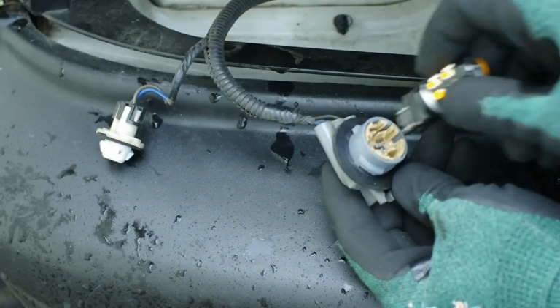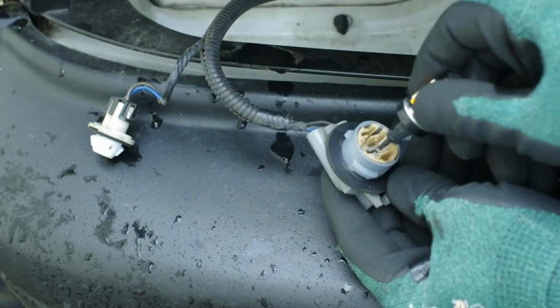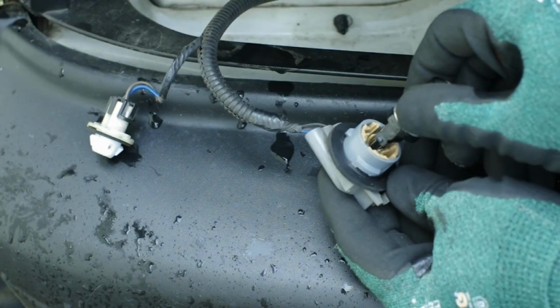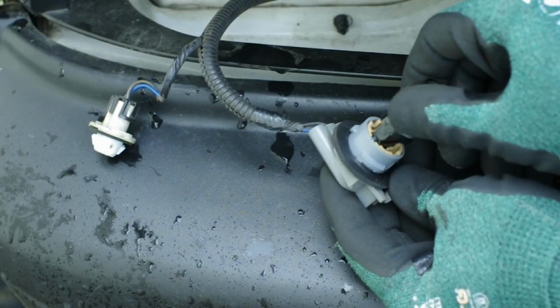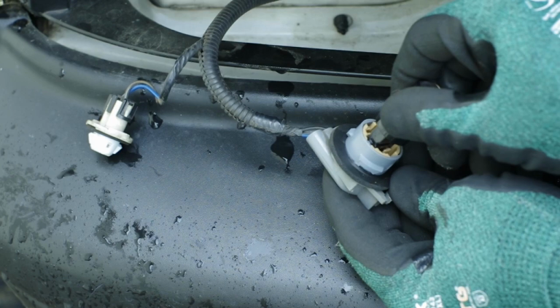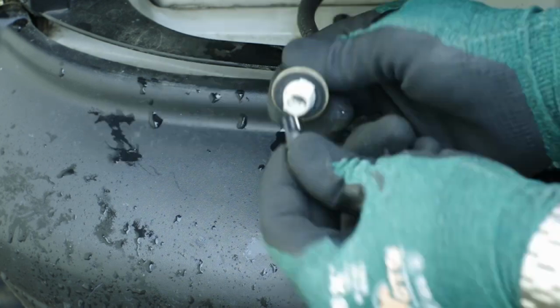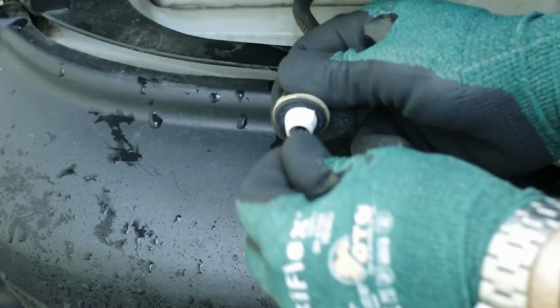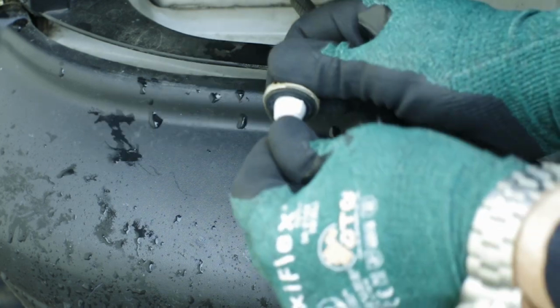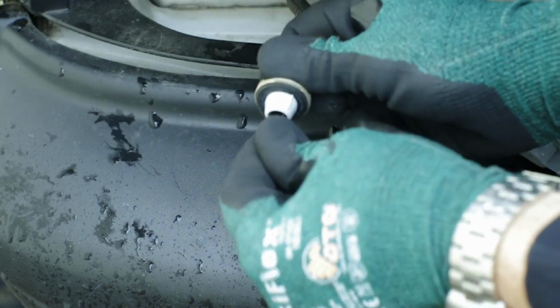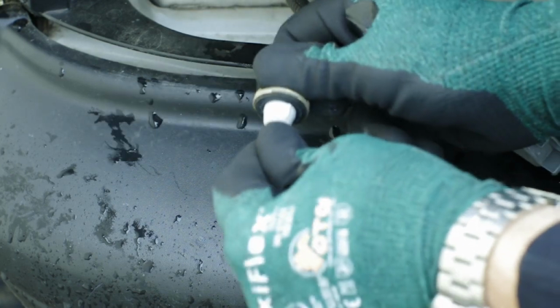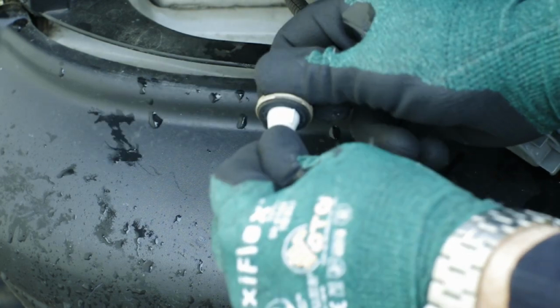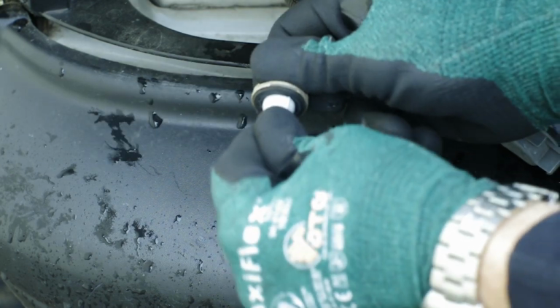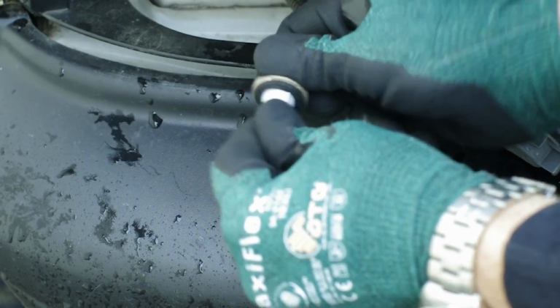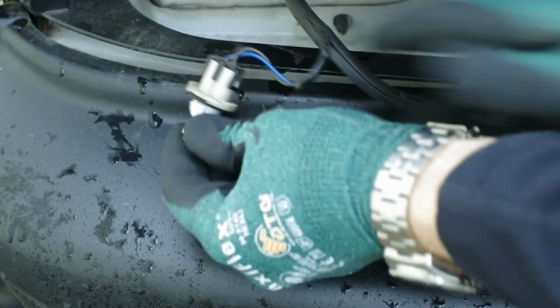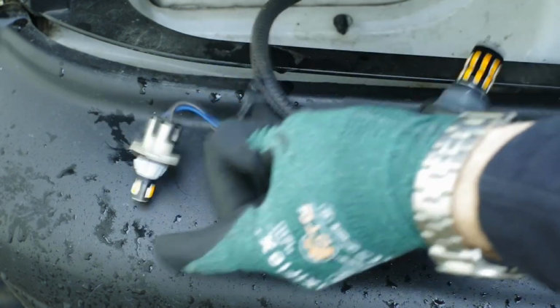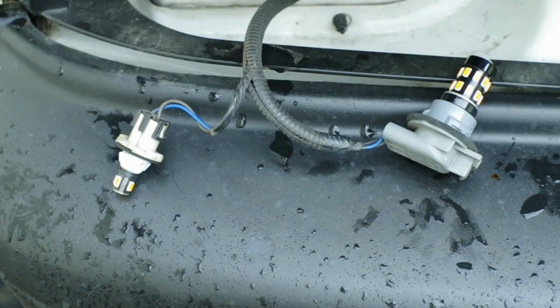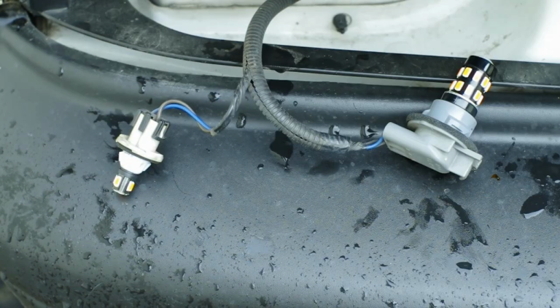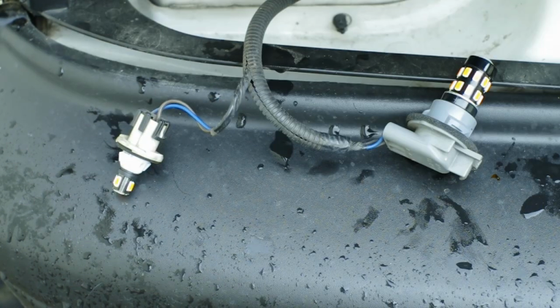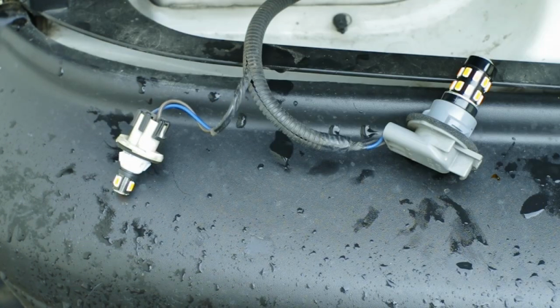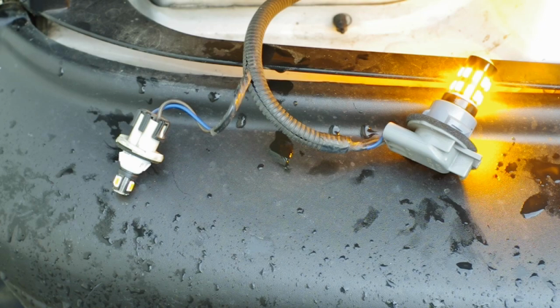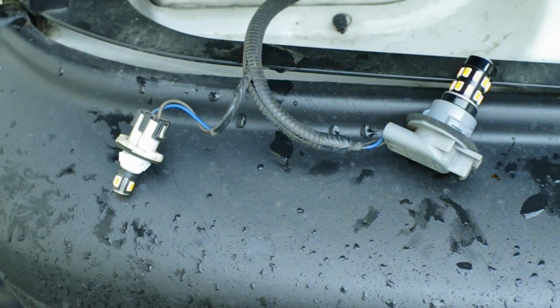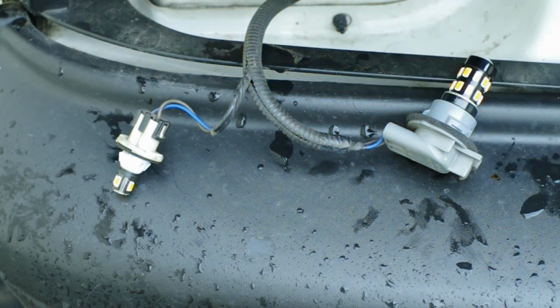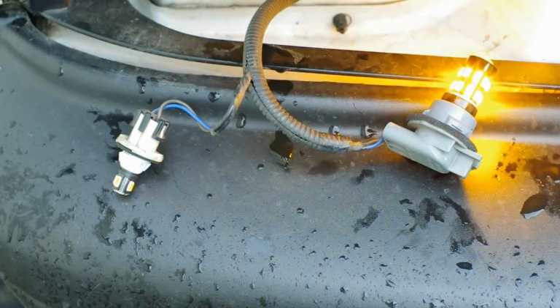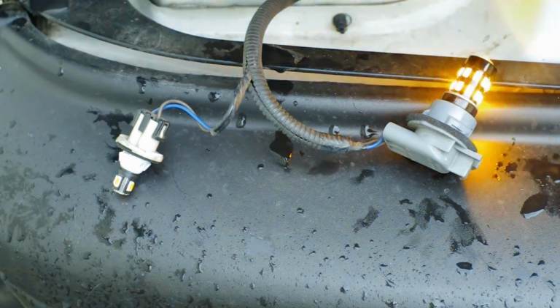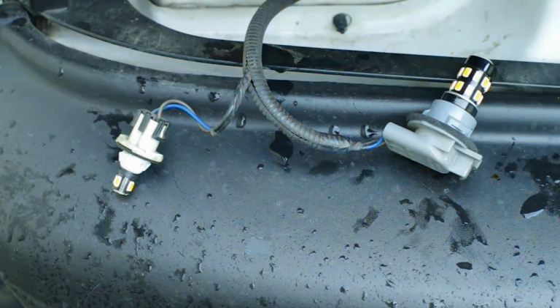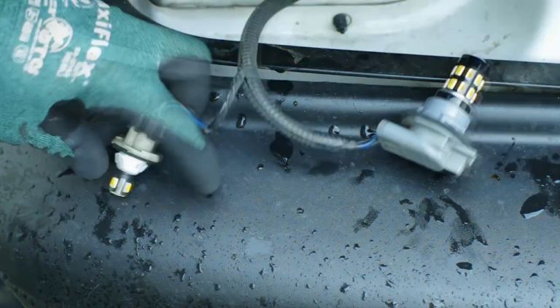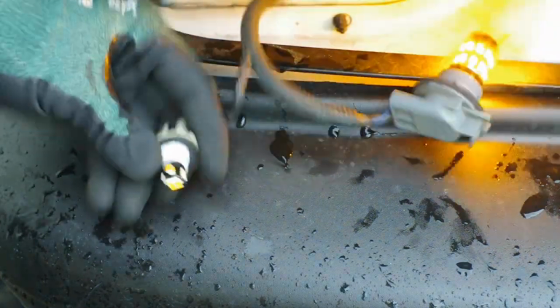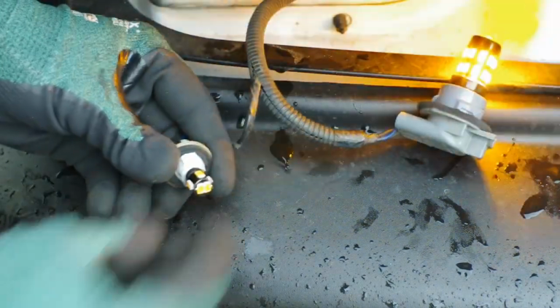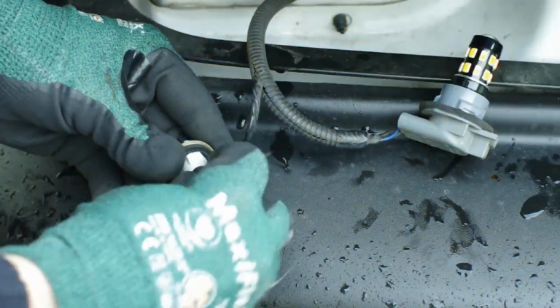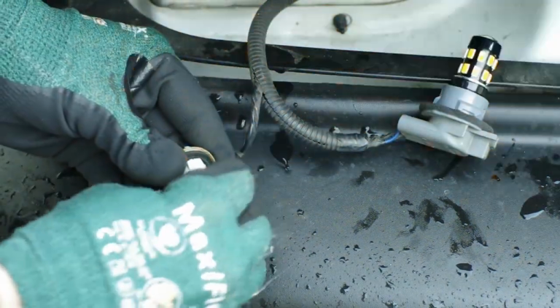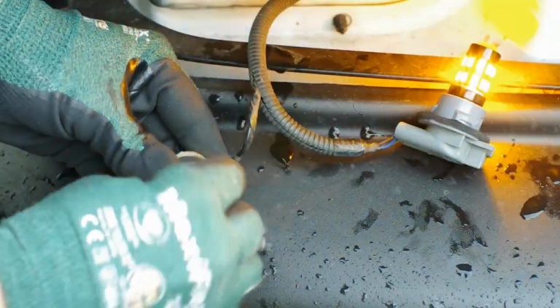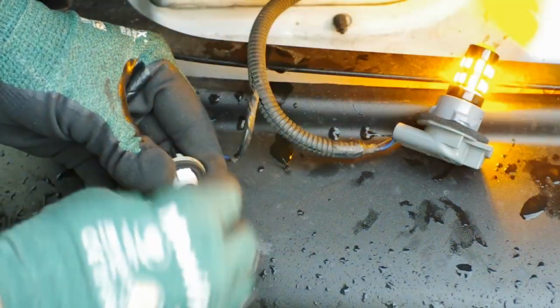You have to remember, LEDs are typically polarity sensitive, so we're going to function check these lights before they go back into the housings. If any are not working, go ahead and flip them around.